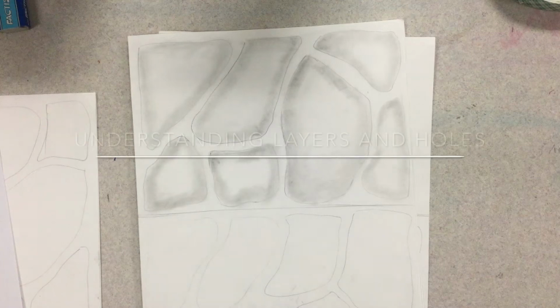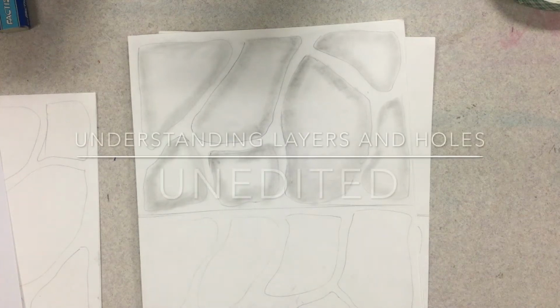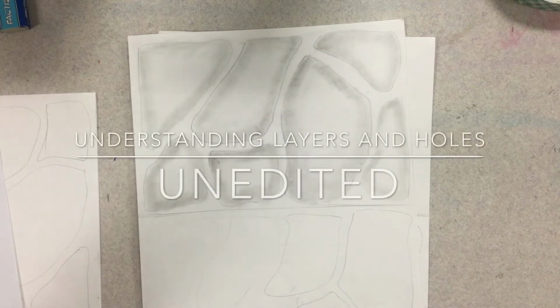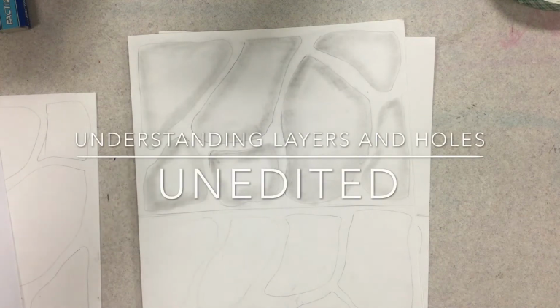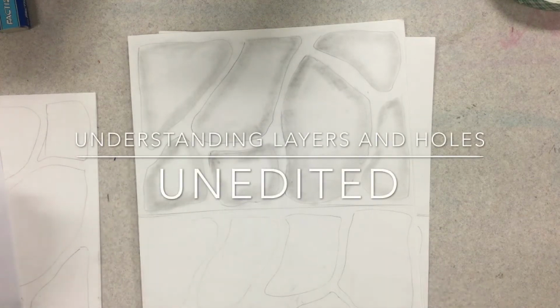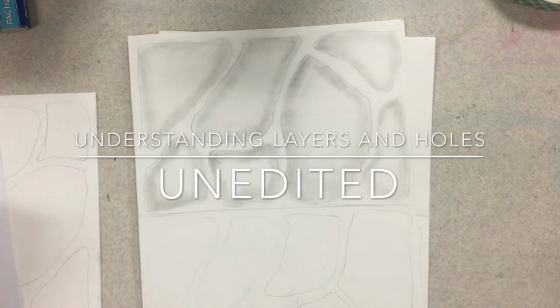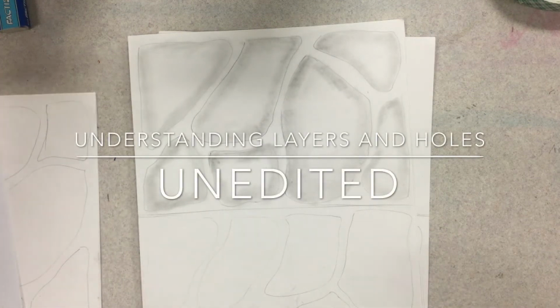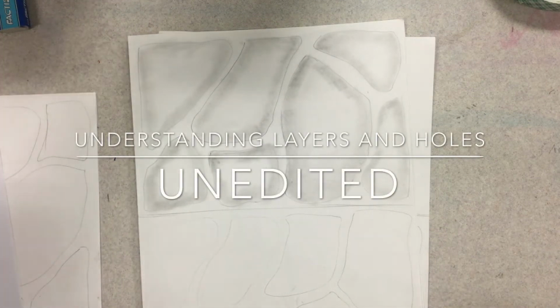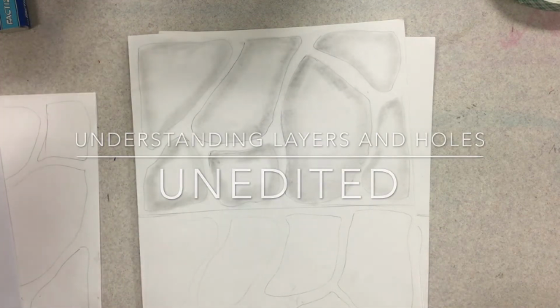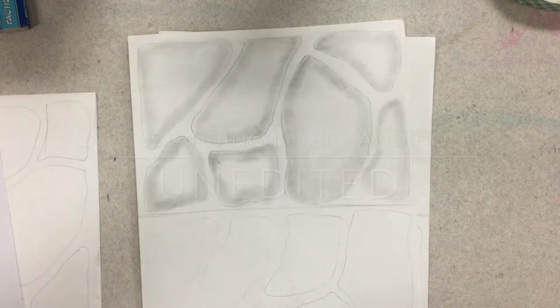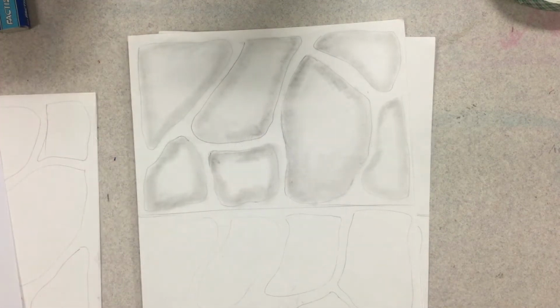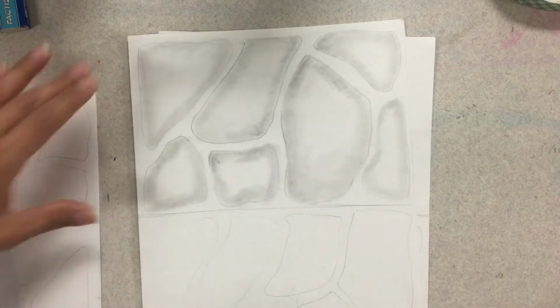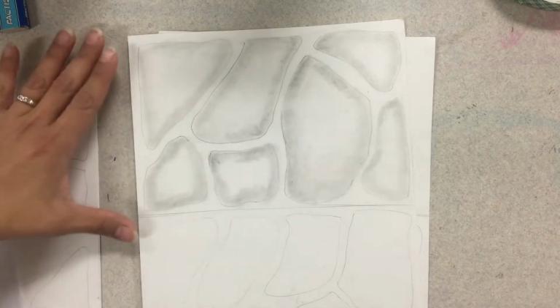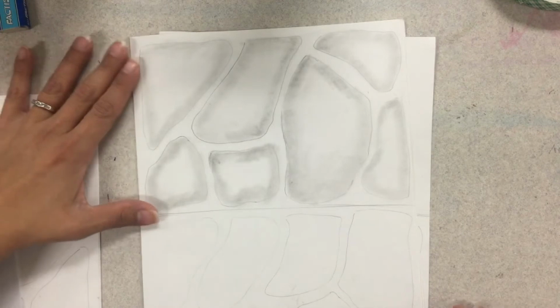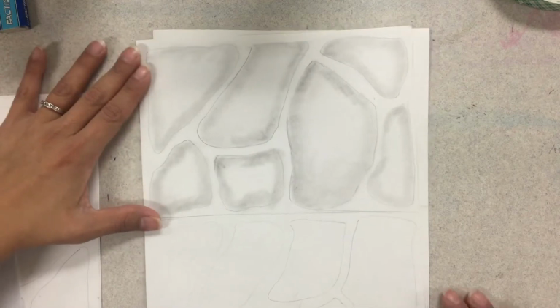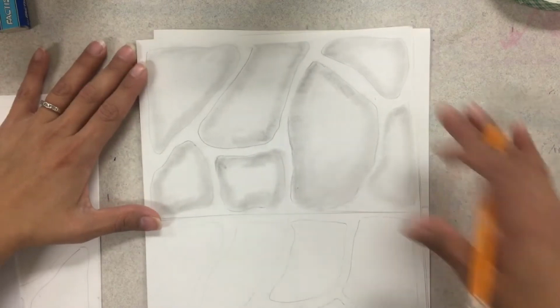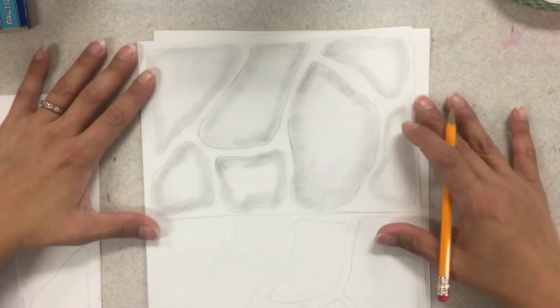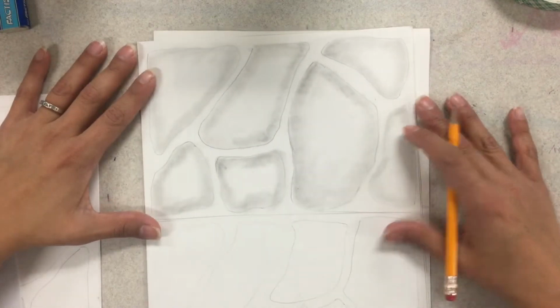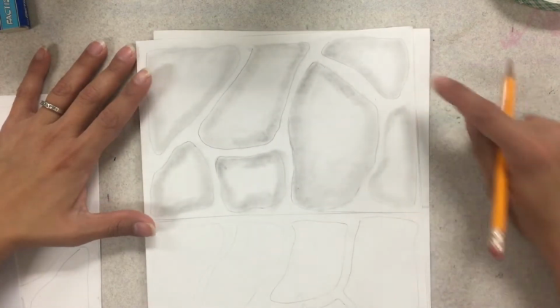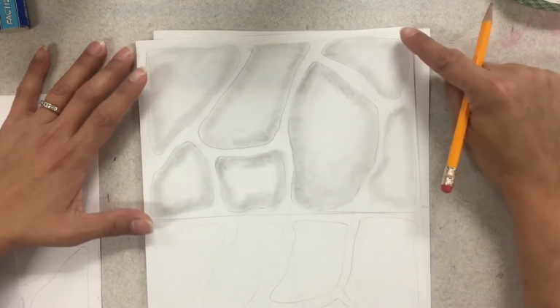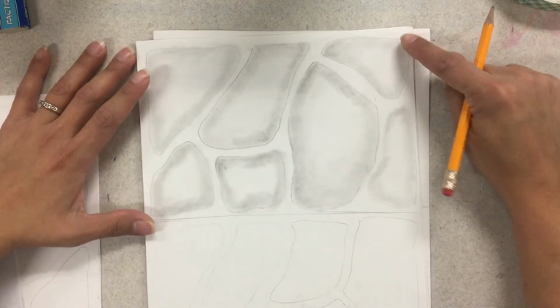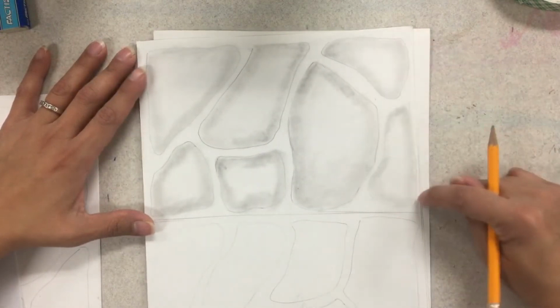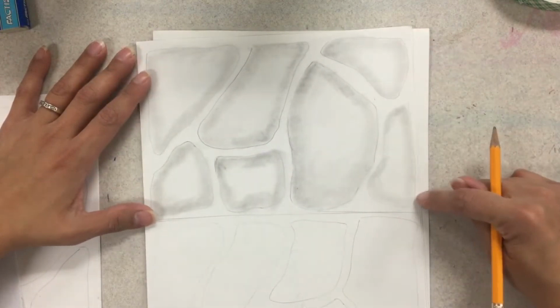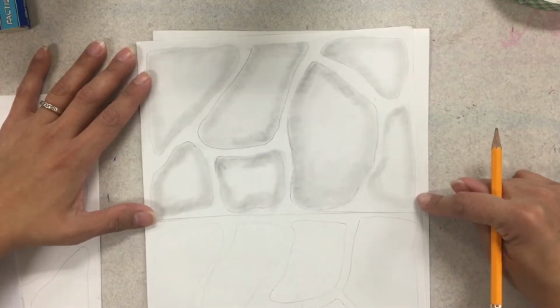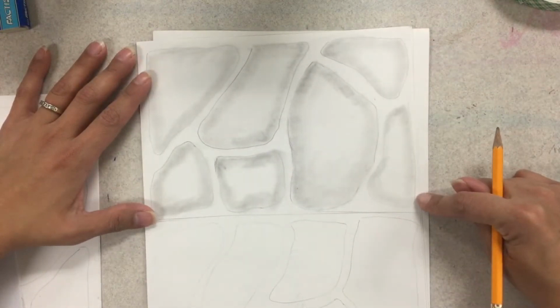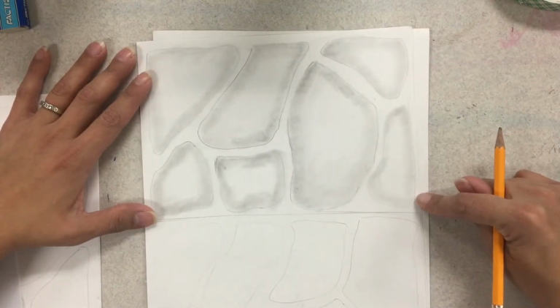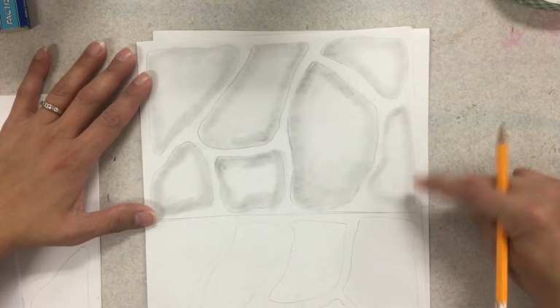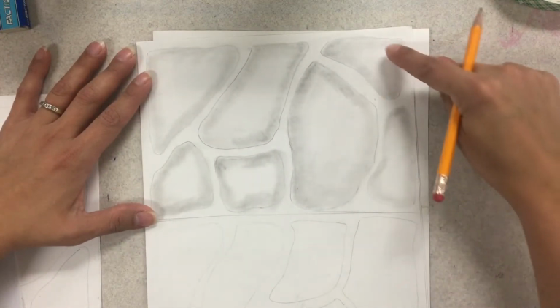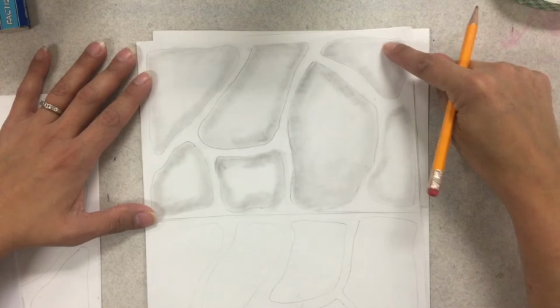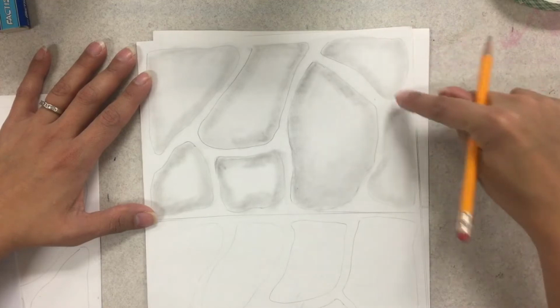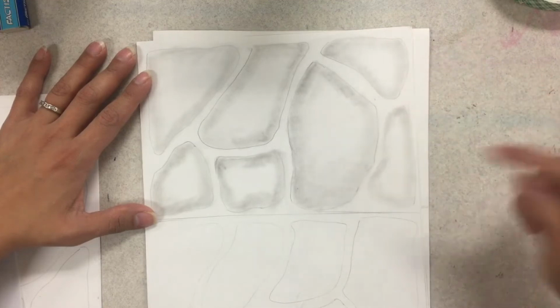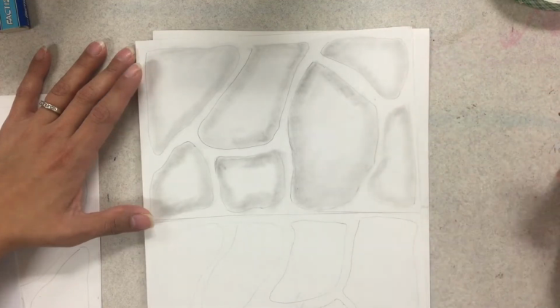Good morning everyone. I heard a couple people had some confusion about the next step, so I'm going to do my best to explain it. At this point you should be at your first layer and you should have done the drop-in shadow.